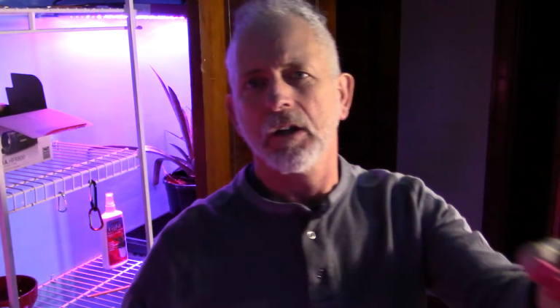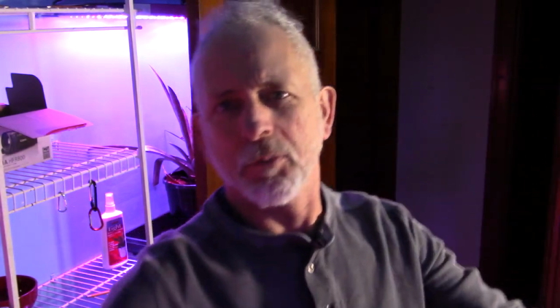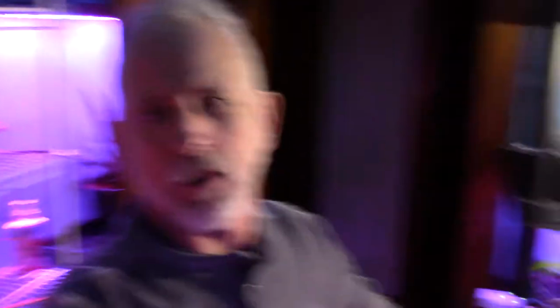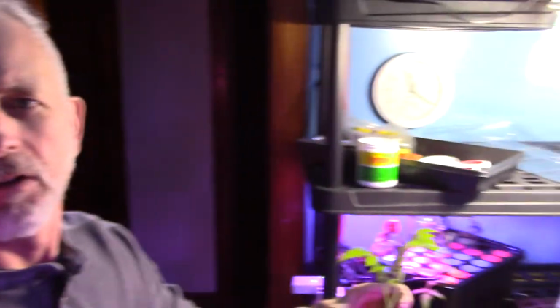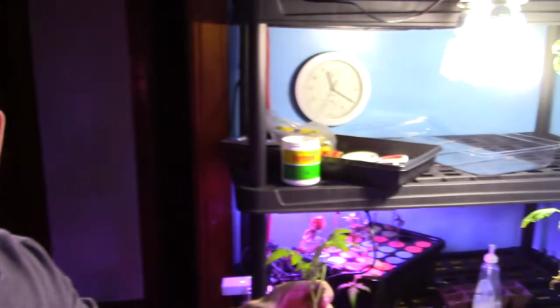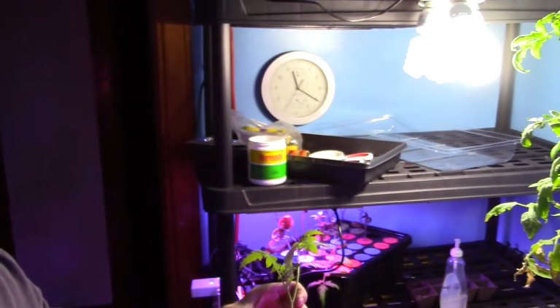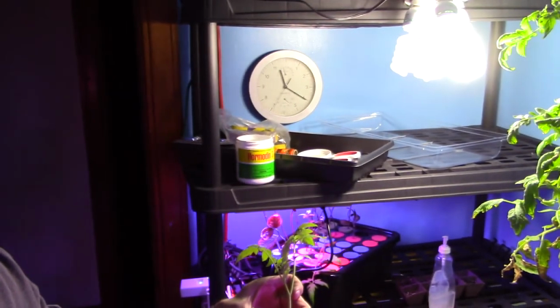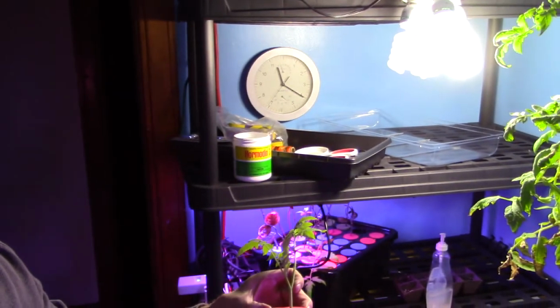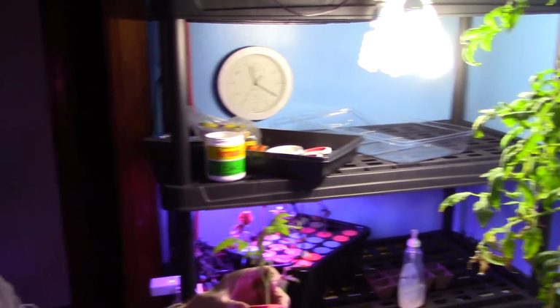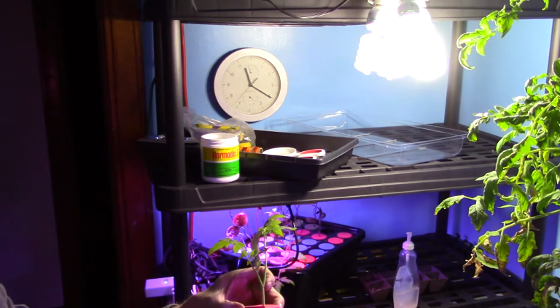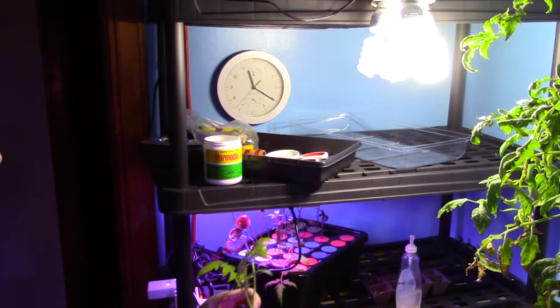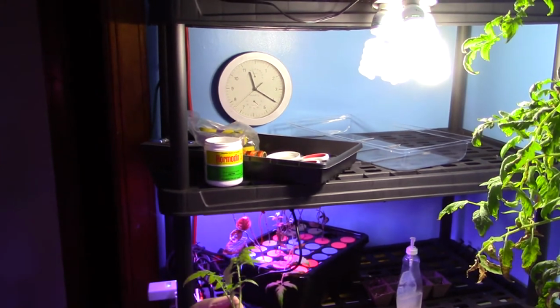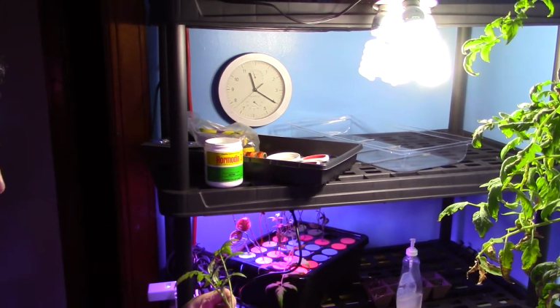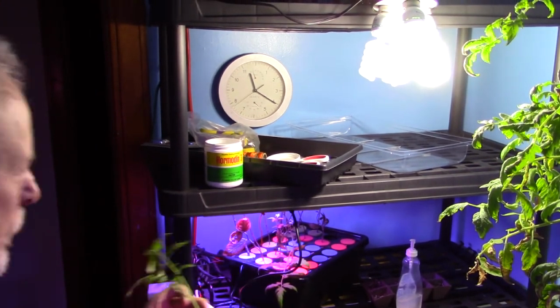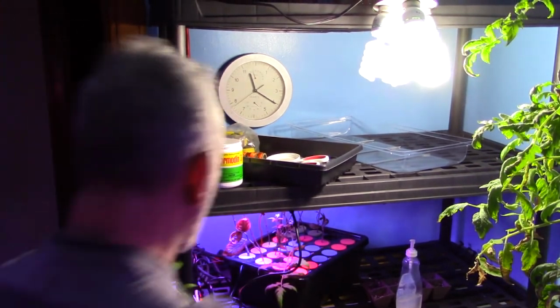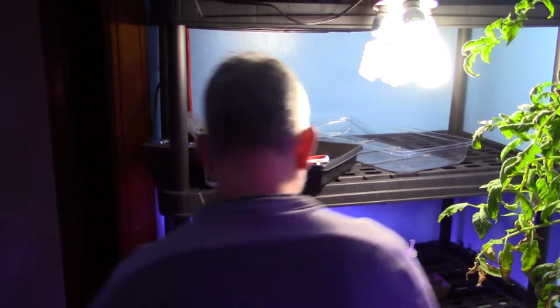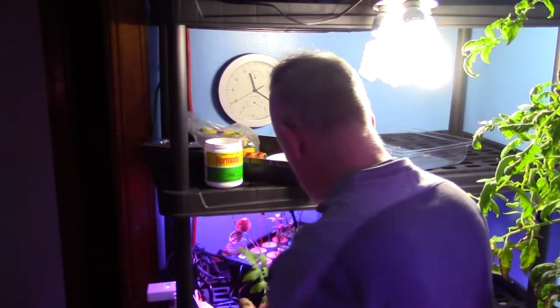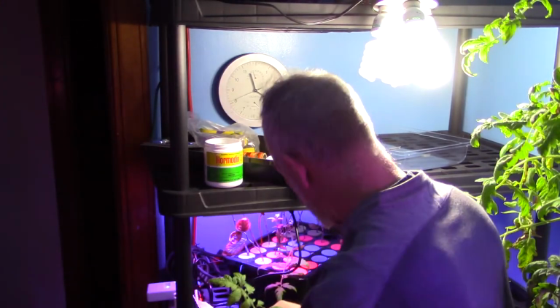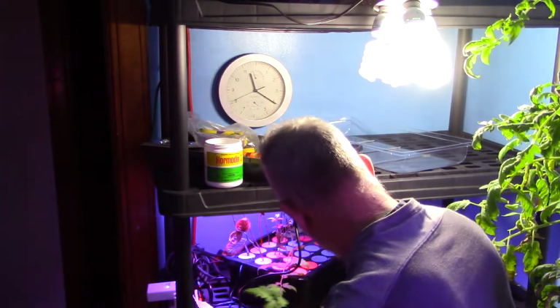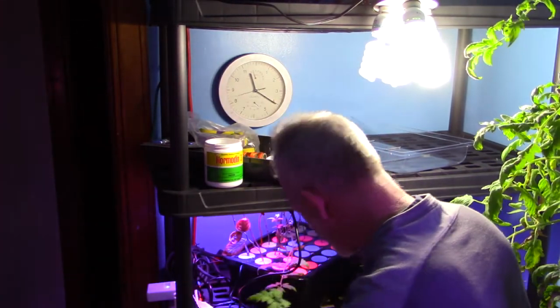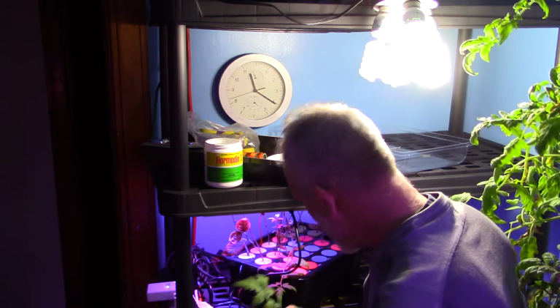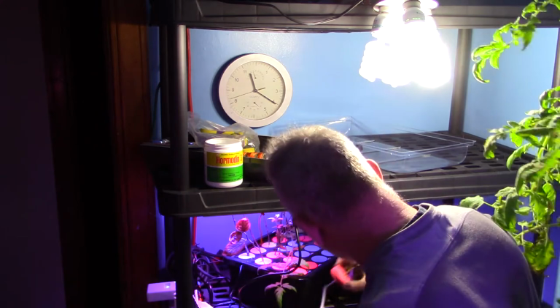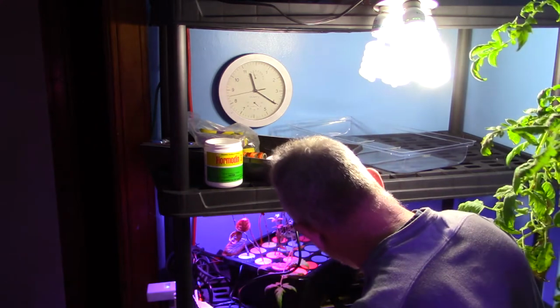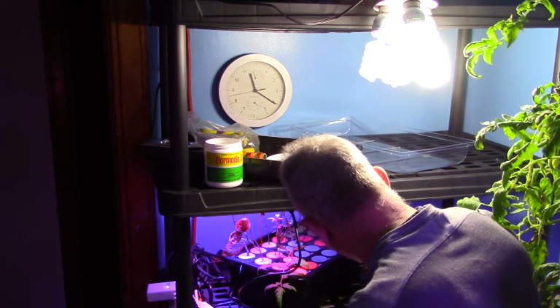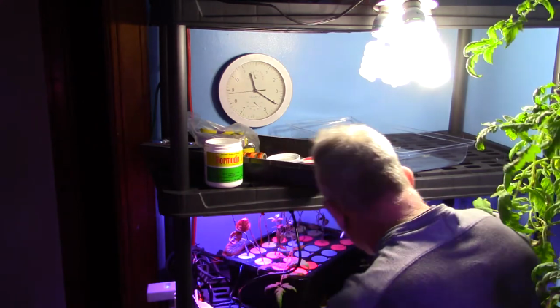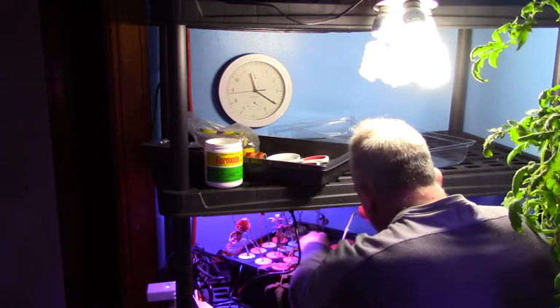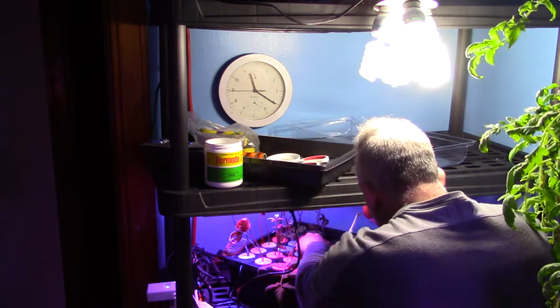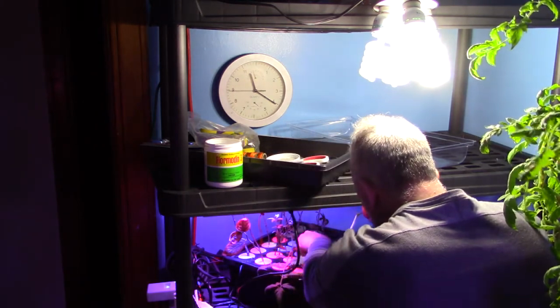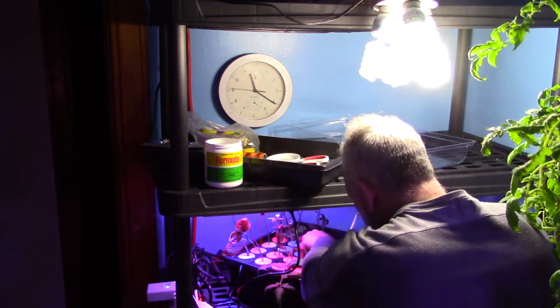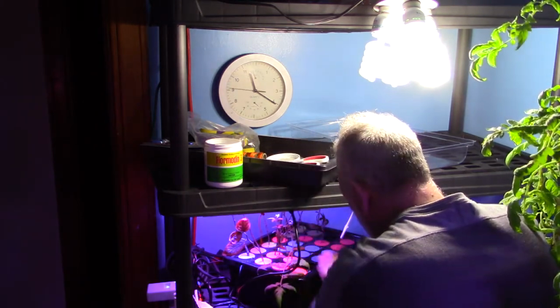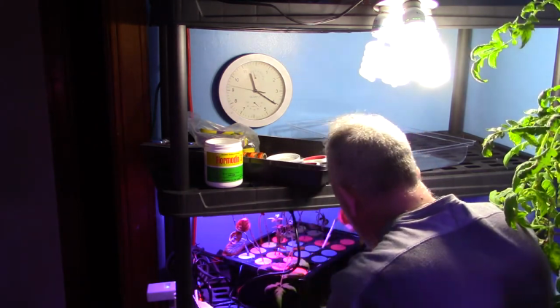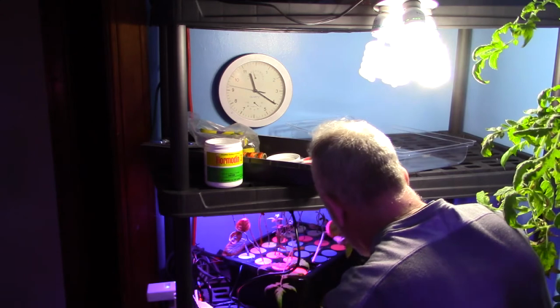I'm going to put it in a cloner. It's going to go right in there — put it right up front. There's already a tomato in there.